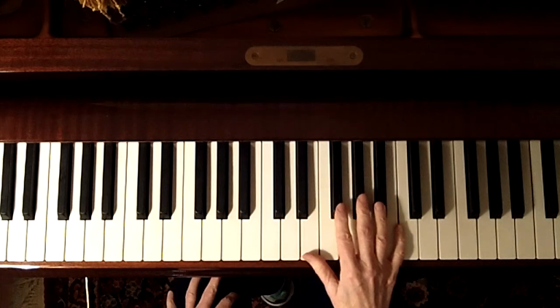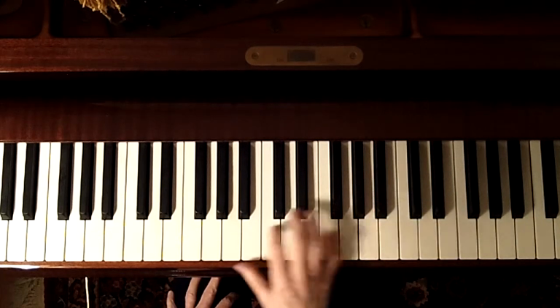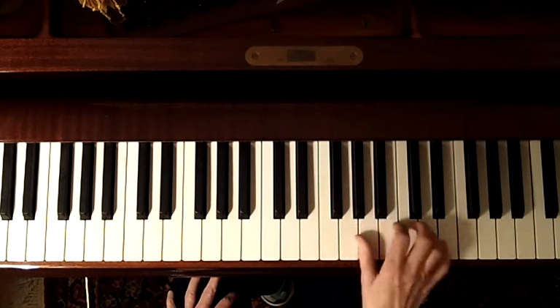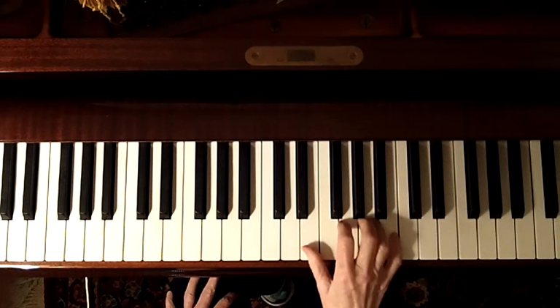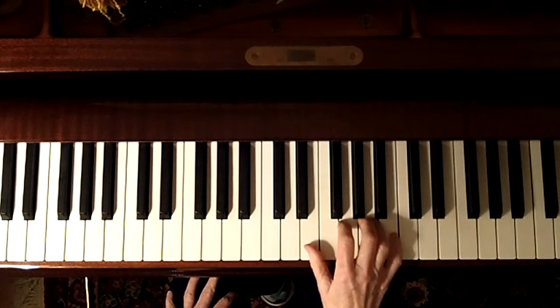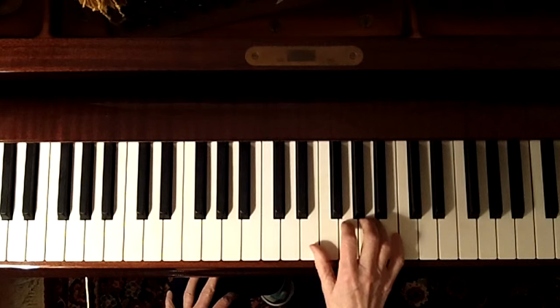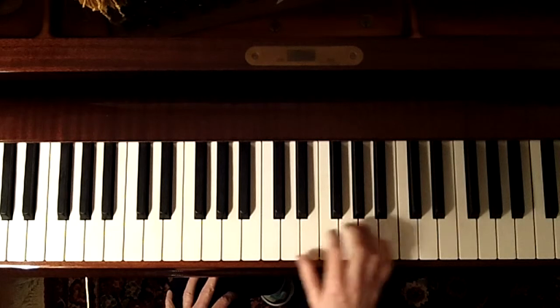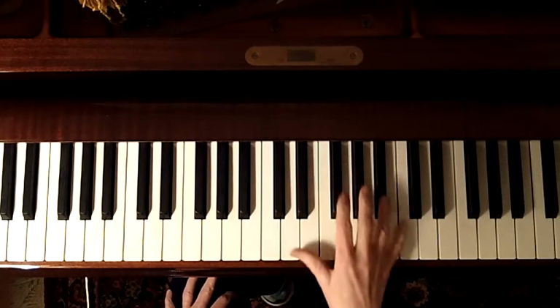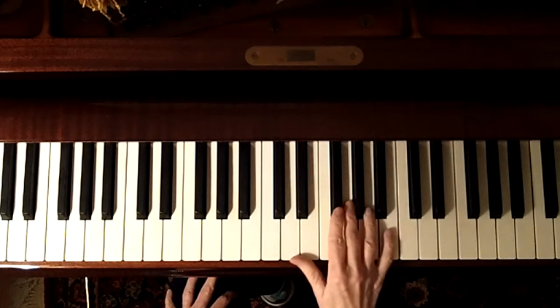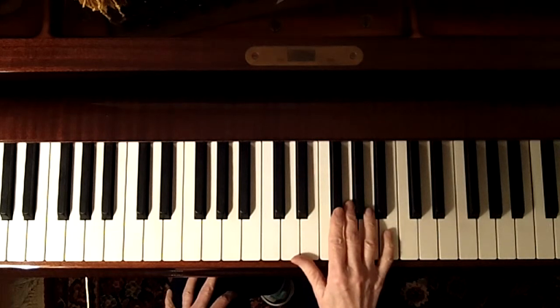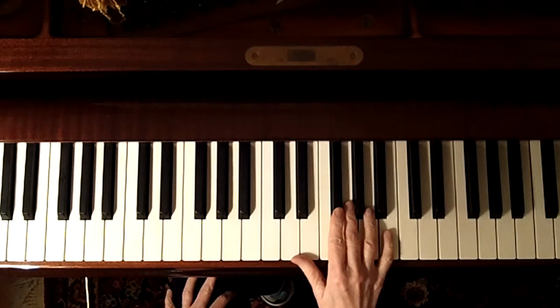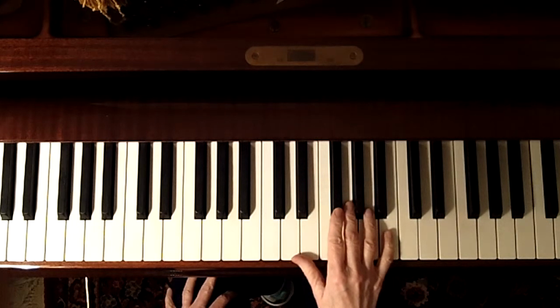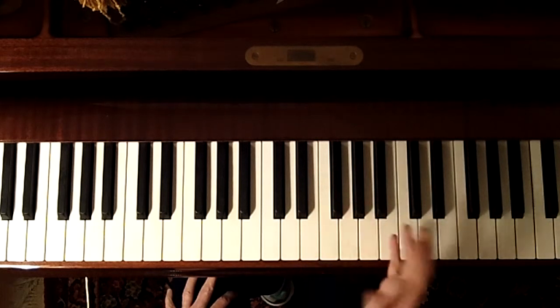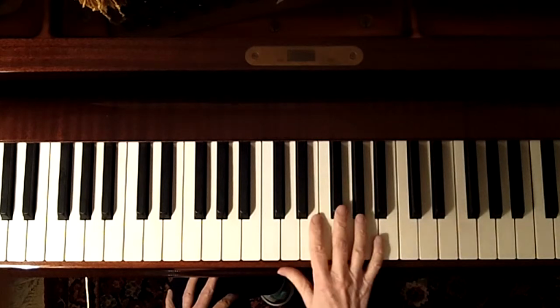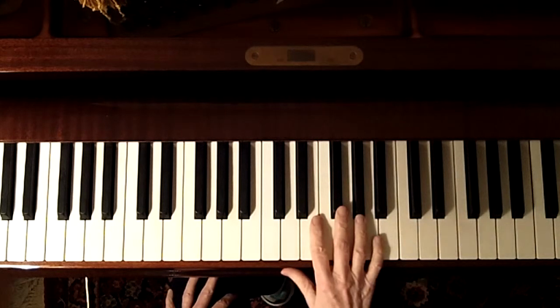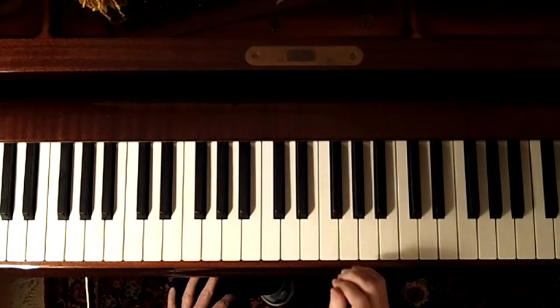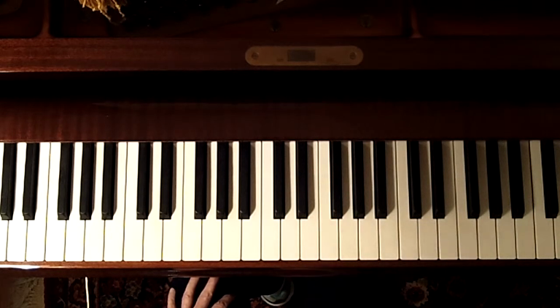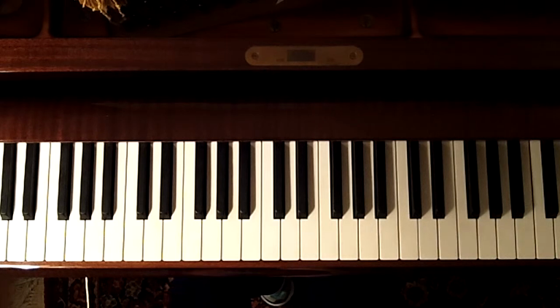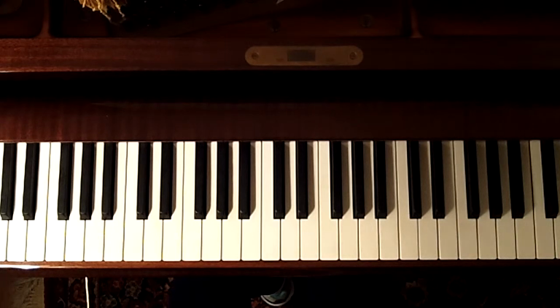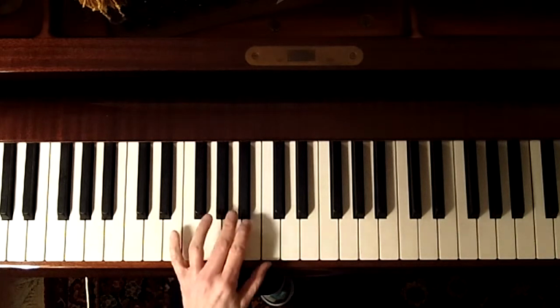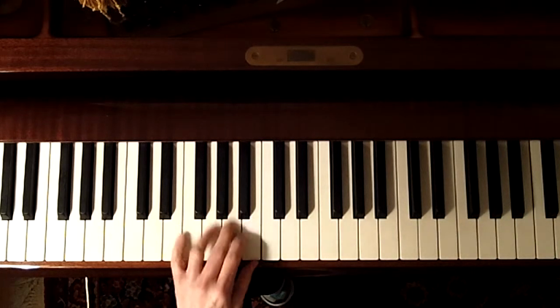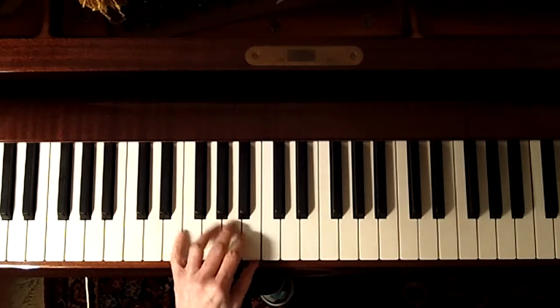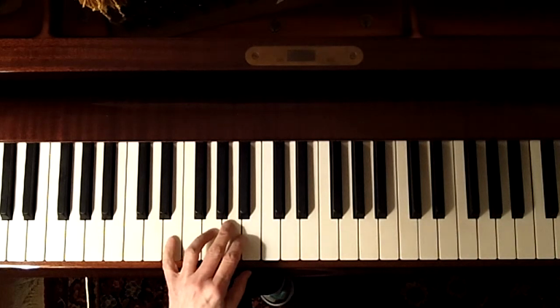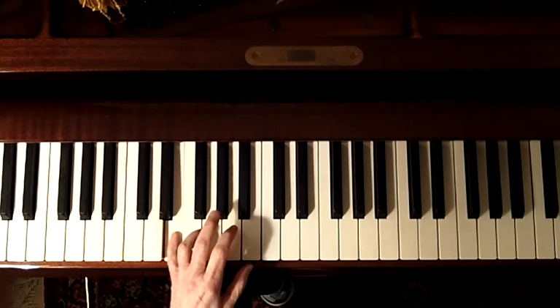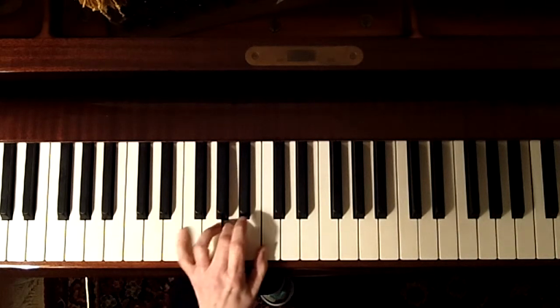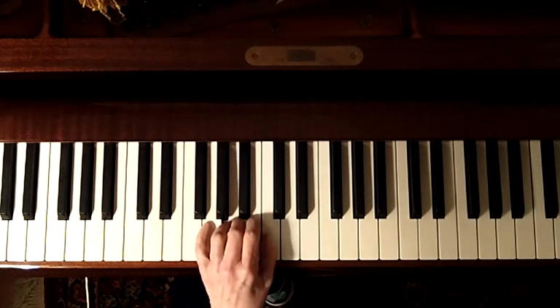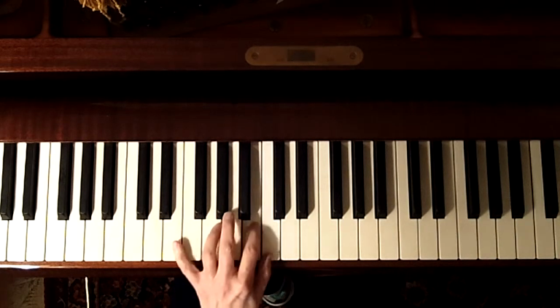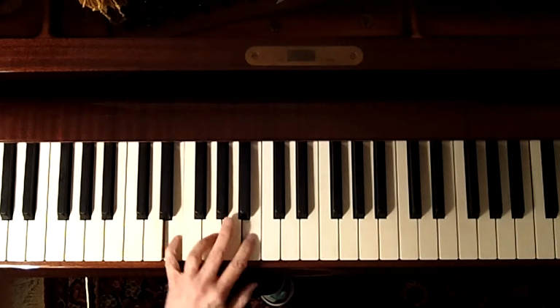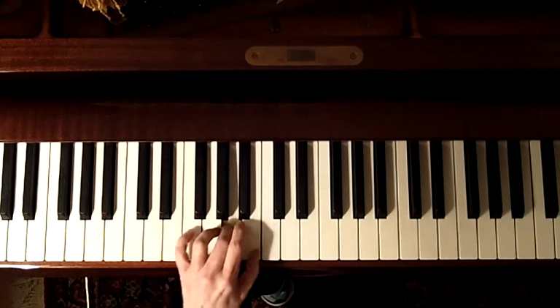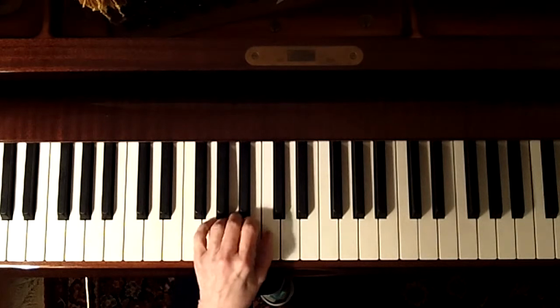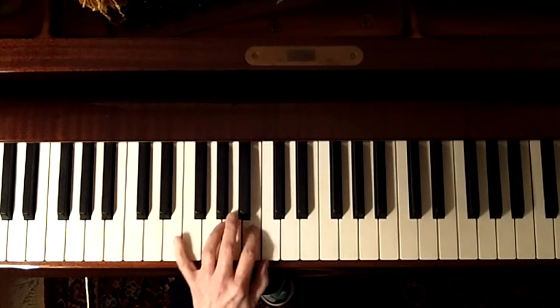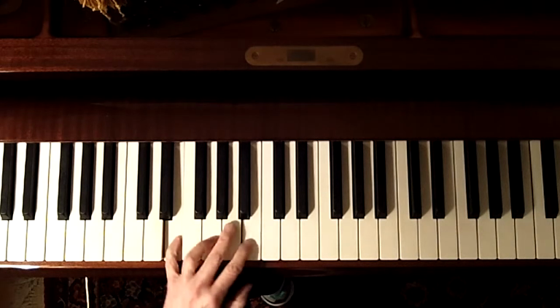We're staying on white keys for the A section, then the B section gets into some black keys, and then we're coming right back to all white keys, so it's not very difficult.